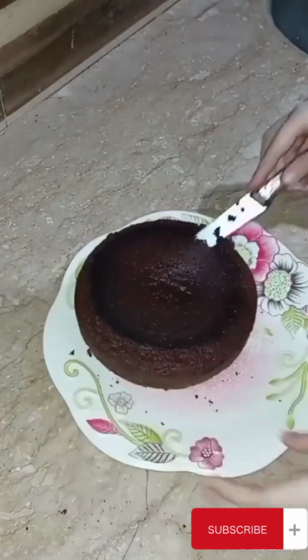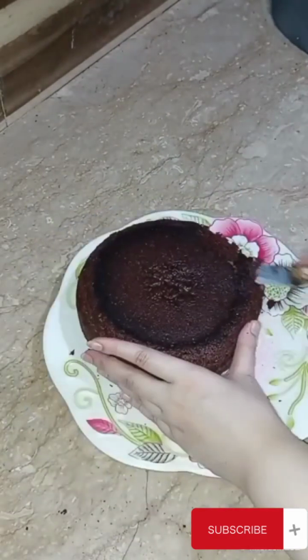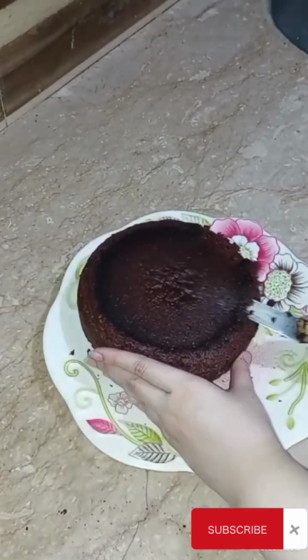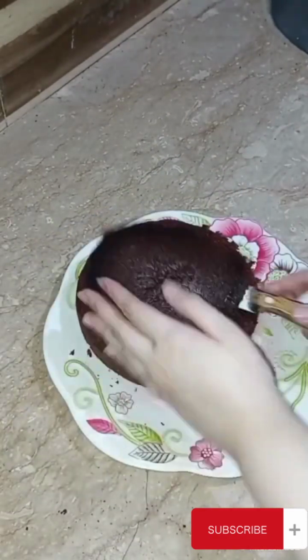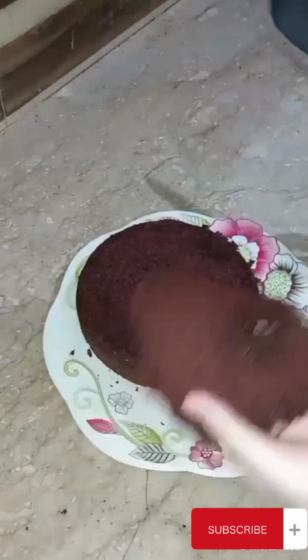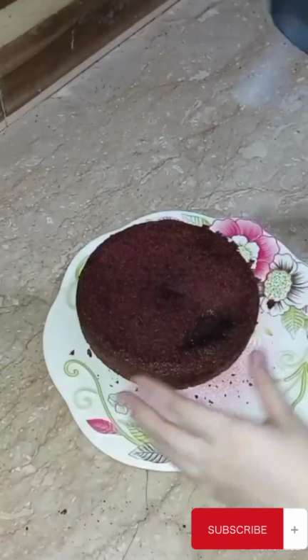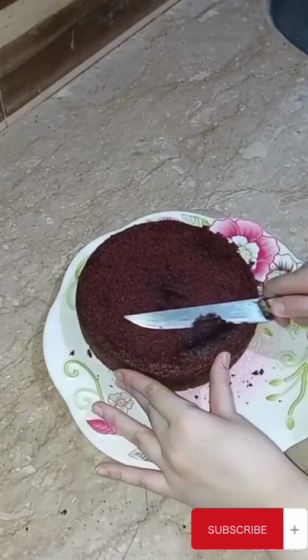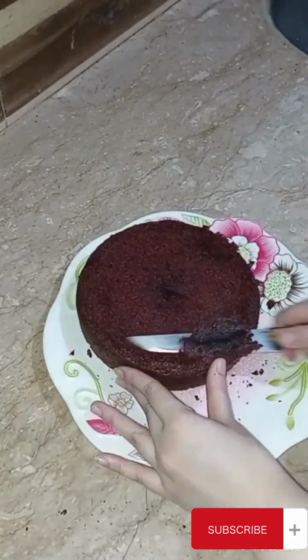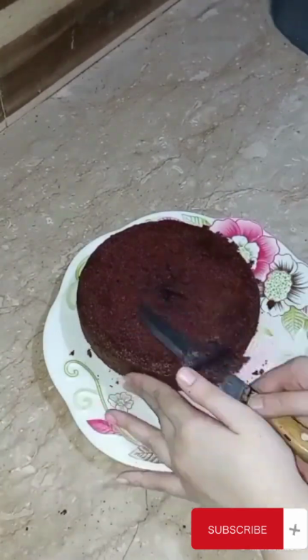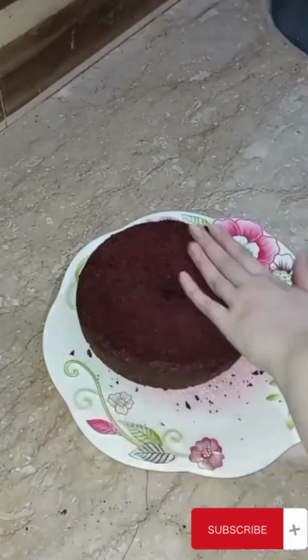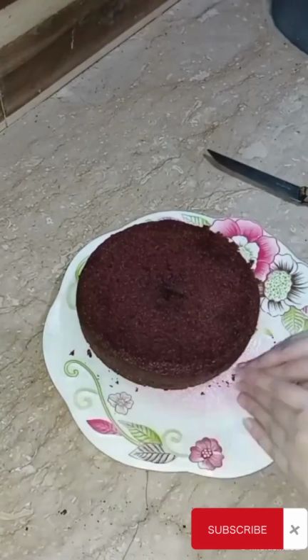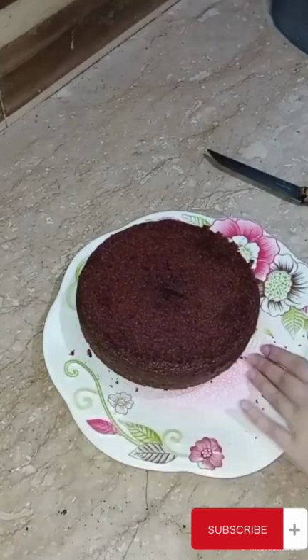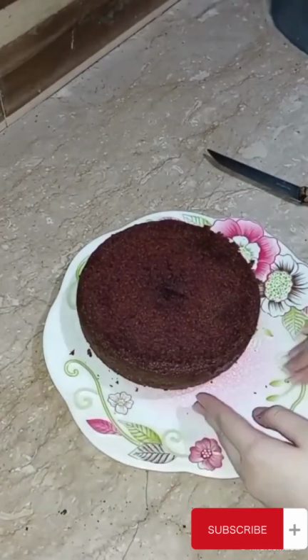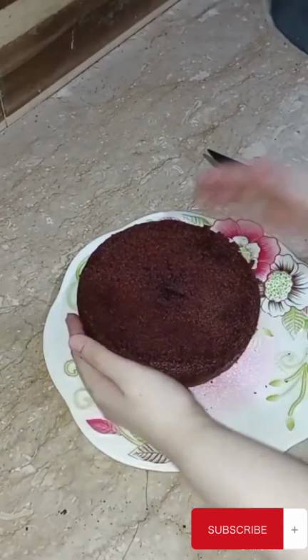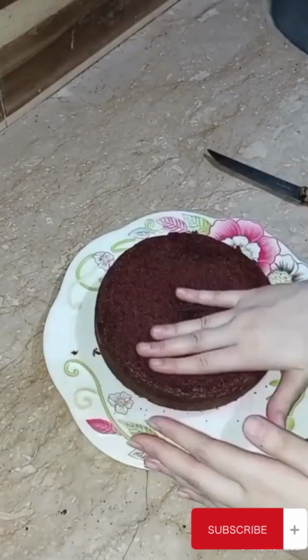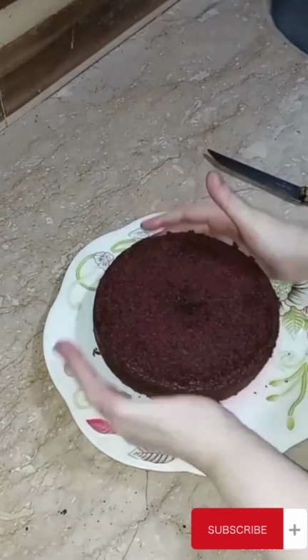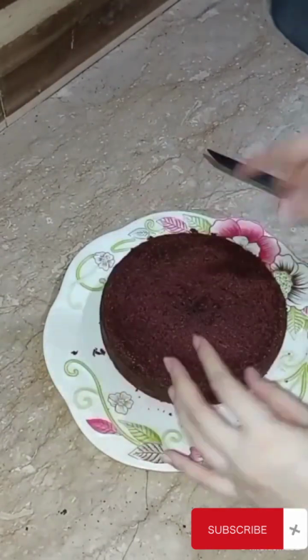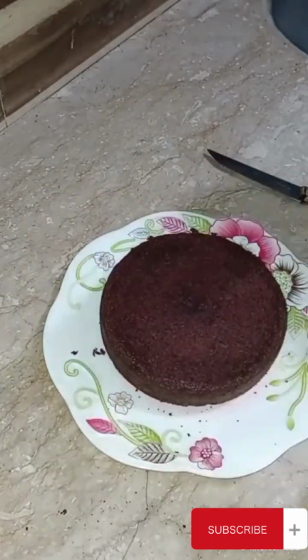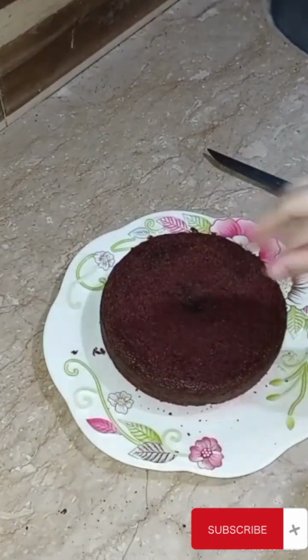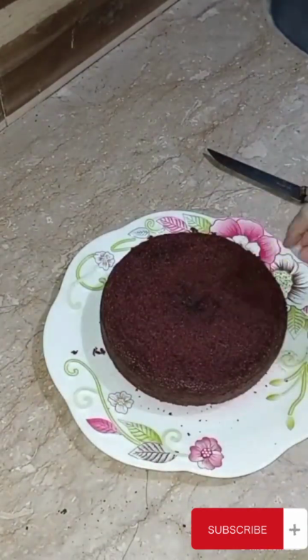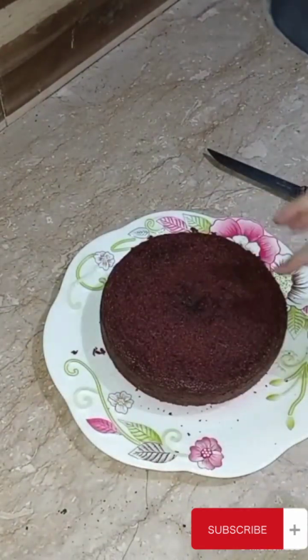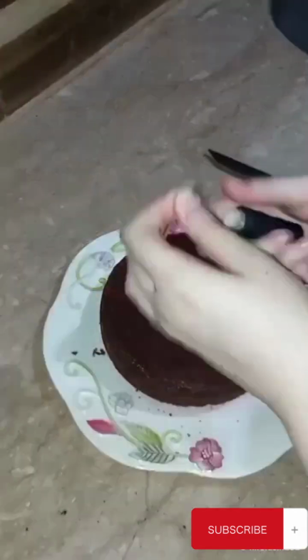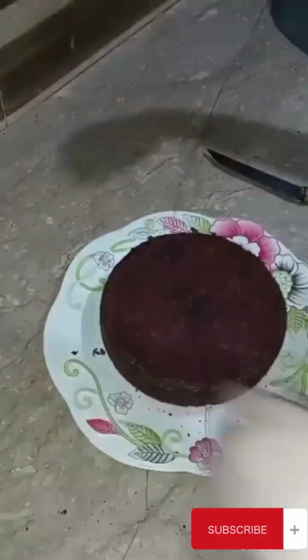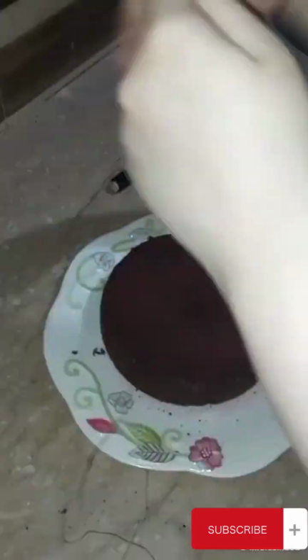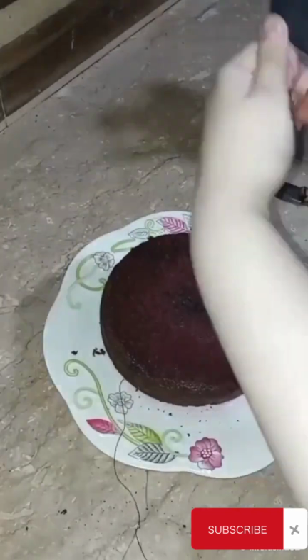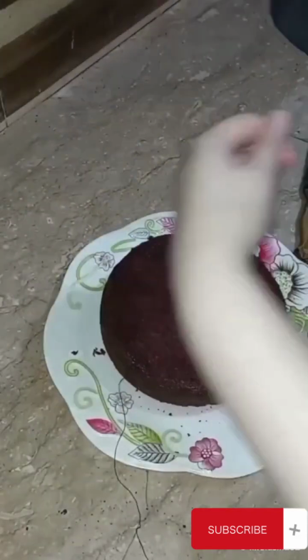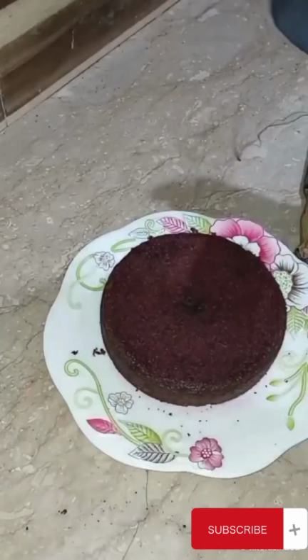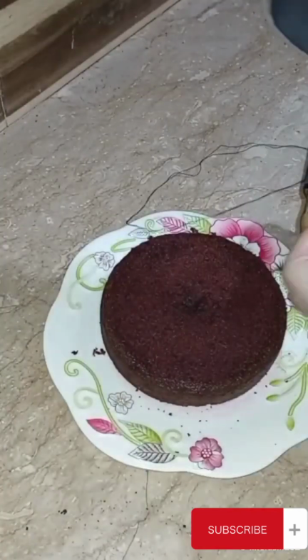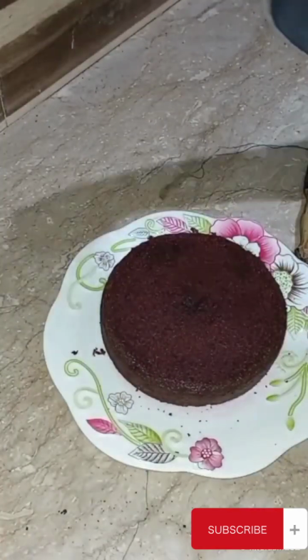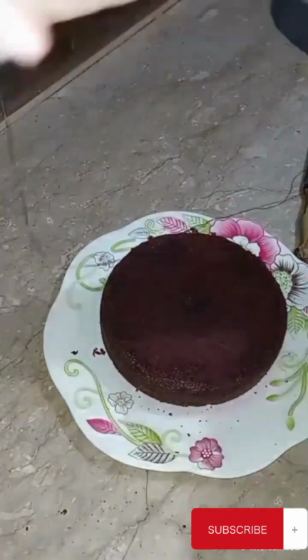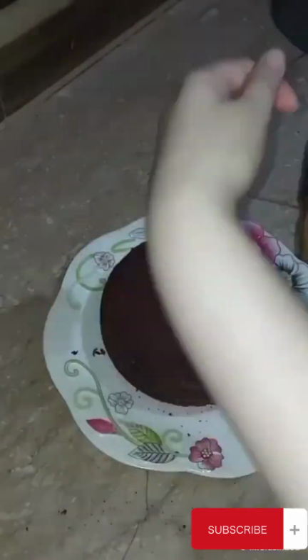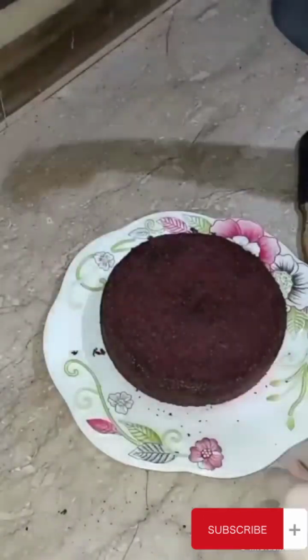I try to make the cake well. I cut it down and level it carefully.